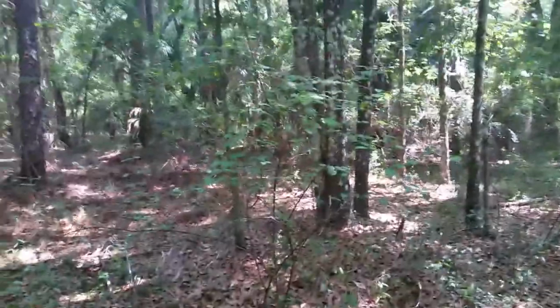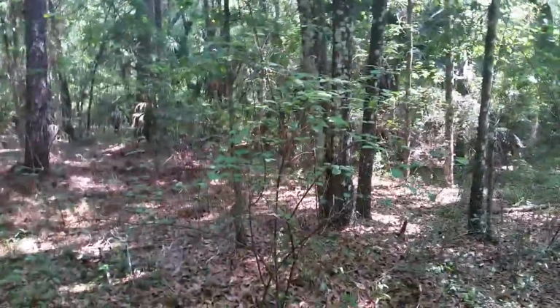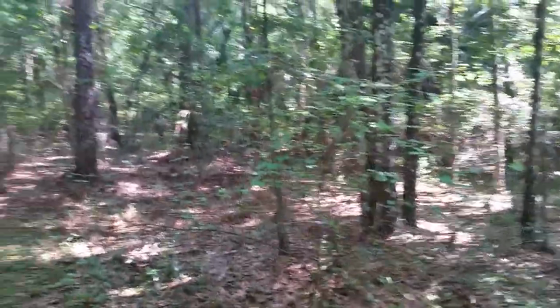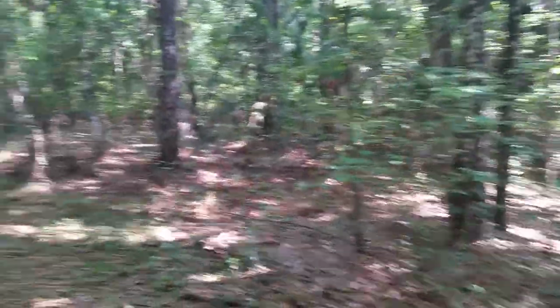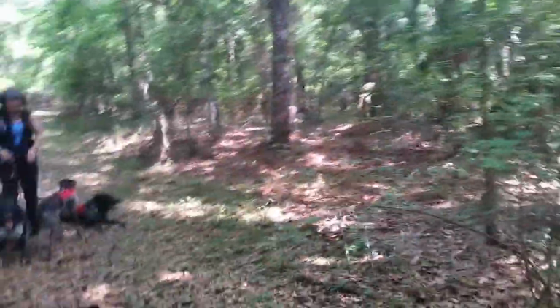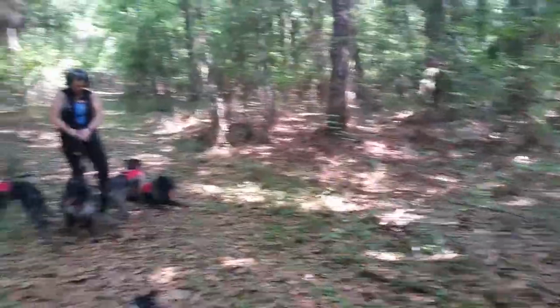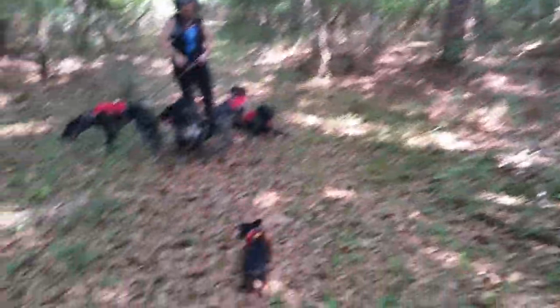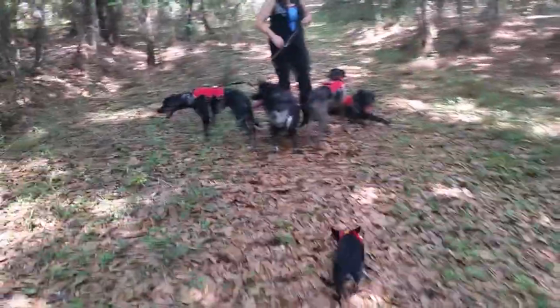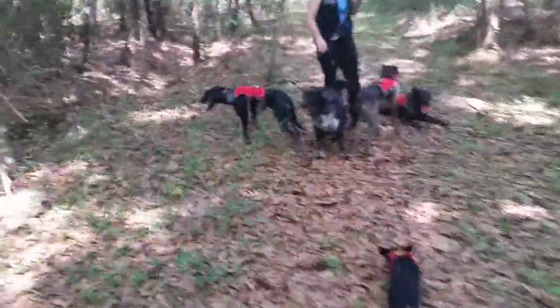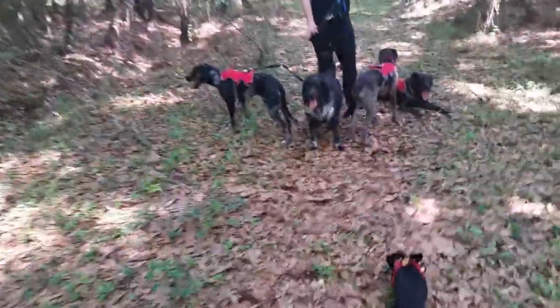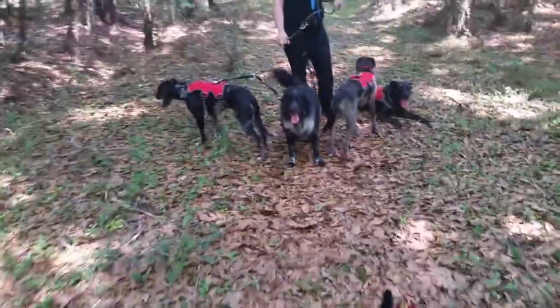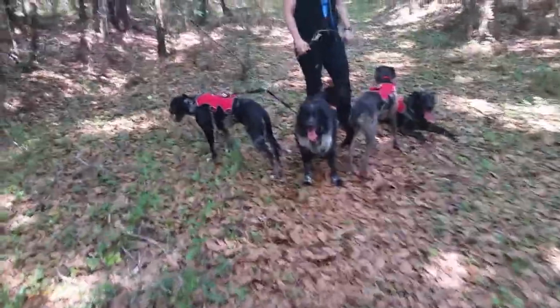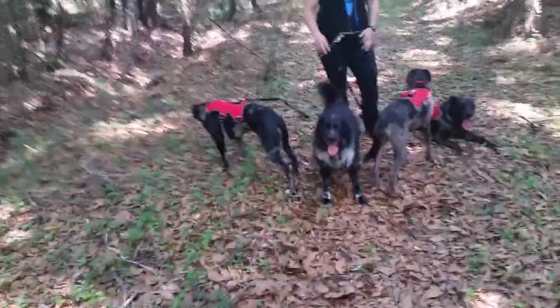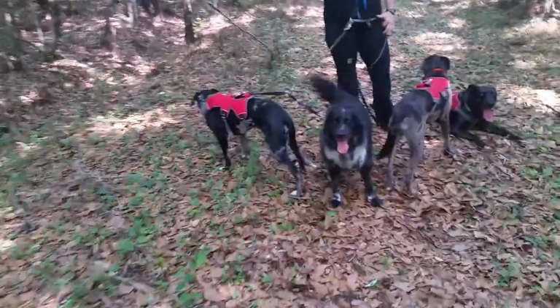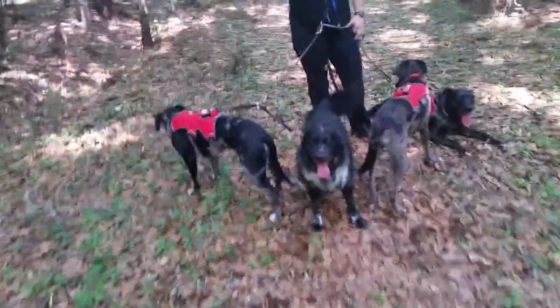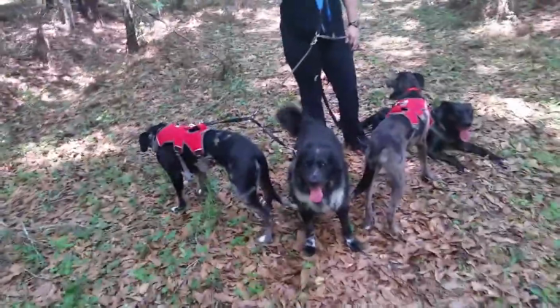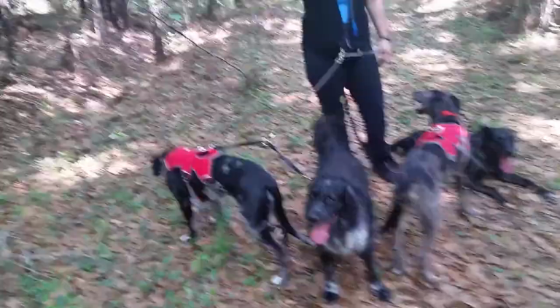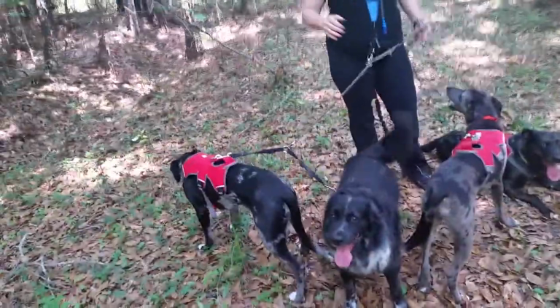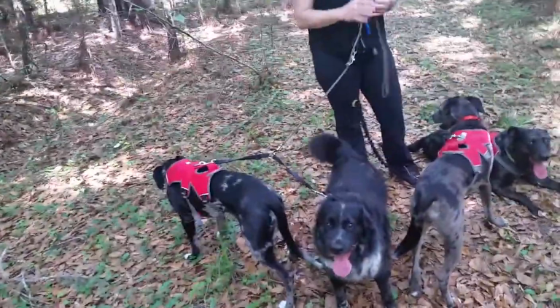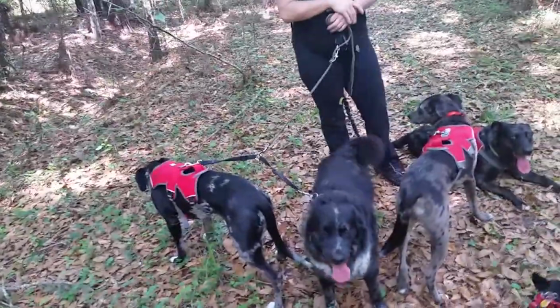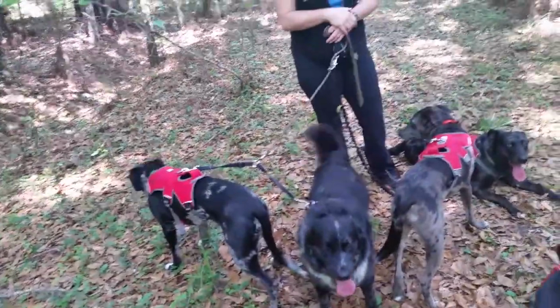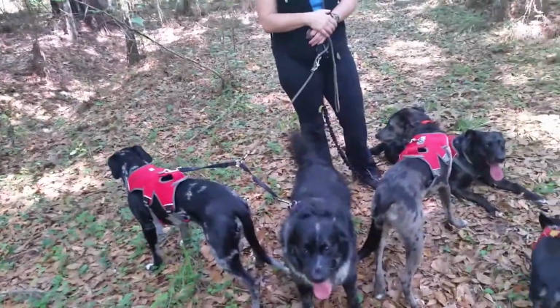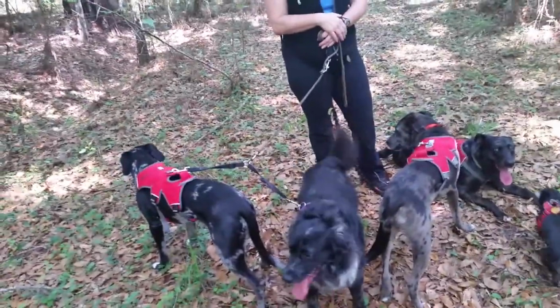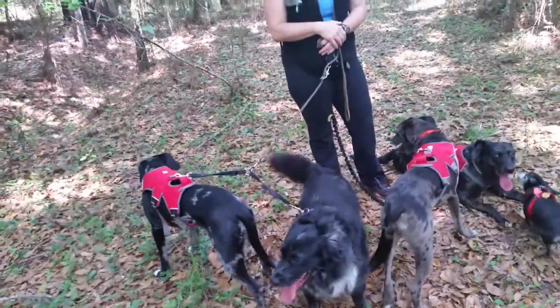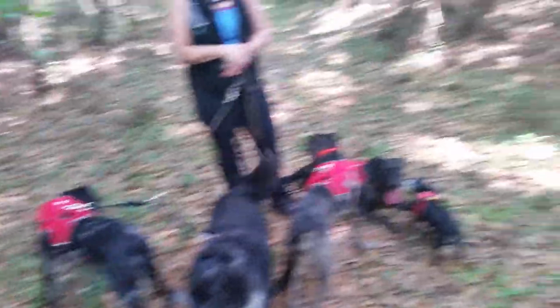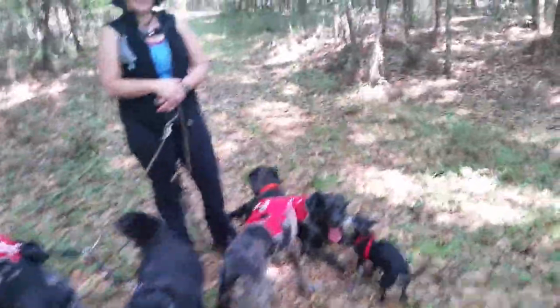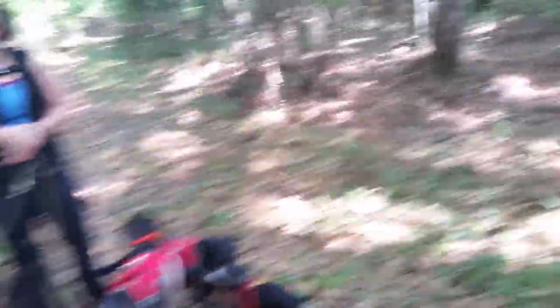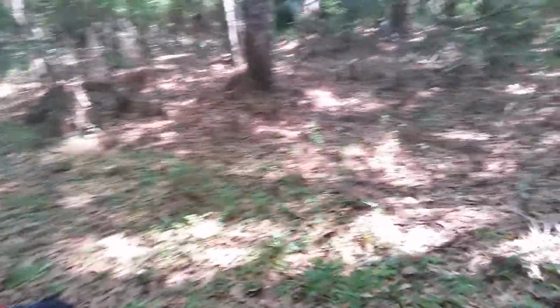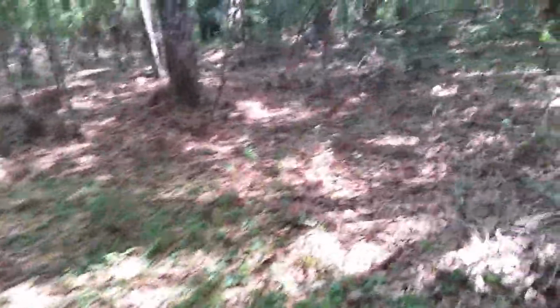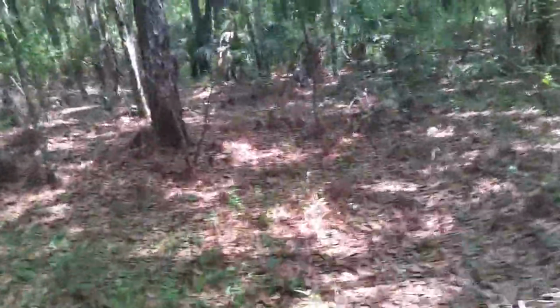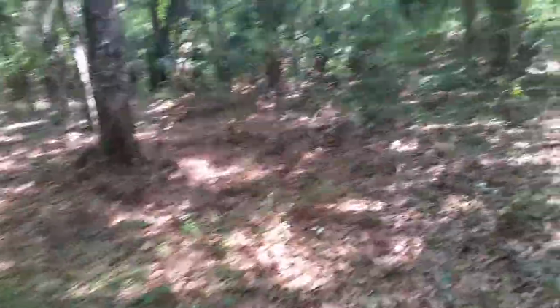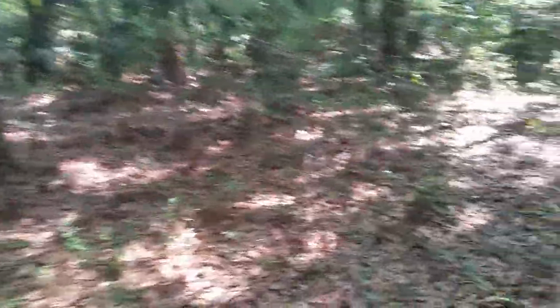Hey, Dirt Medic here. We are out hiking the dogs and we kind of got lost — or took a spontaneous alternate route. Yeah, I like that one better. Let's go with spontaneous alternate route.